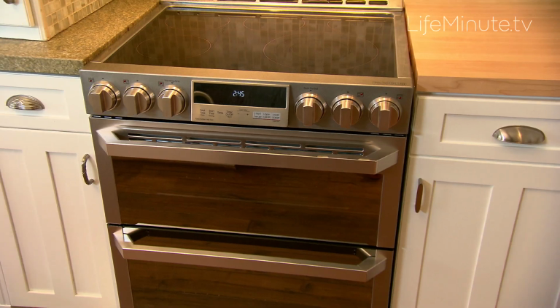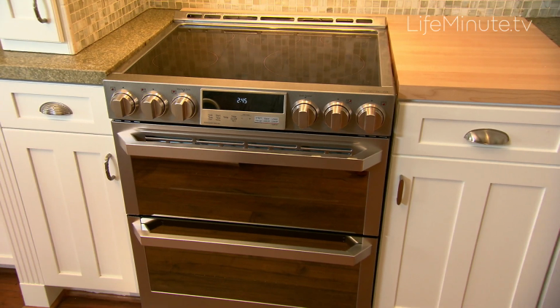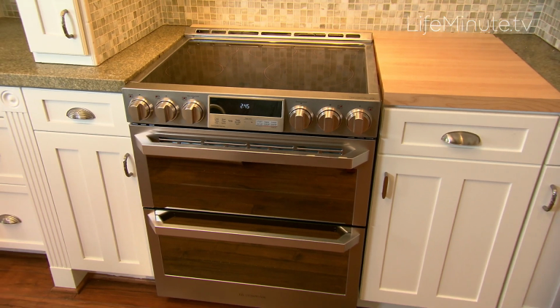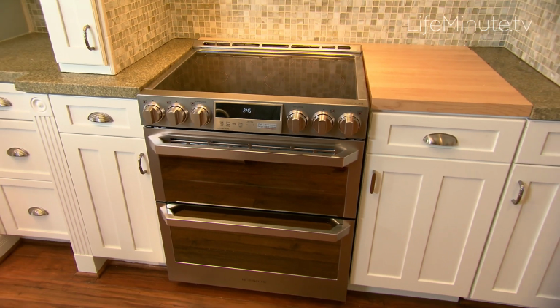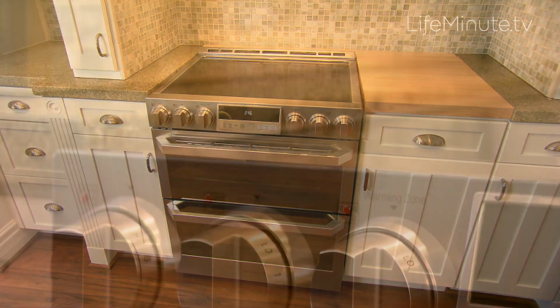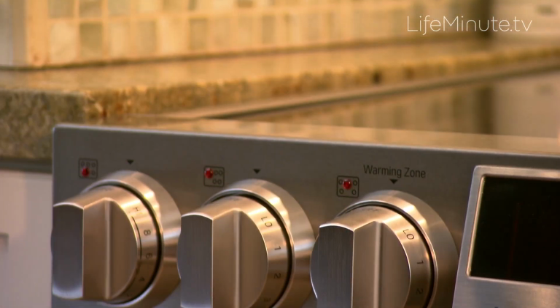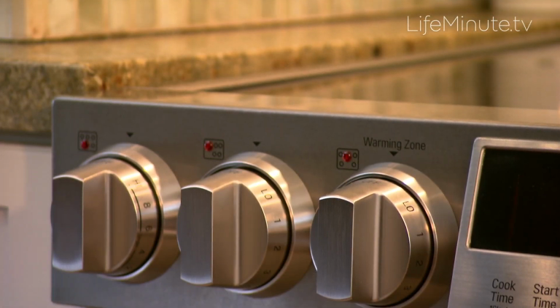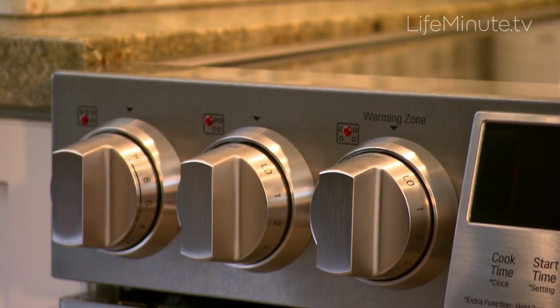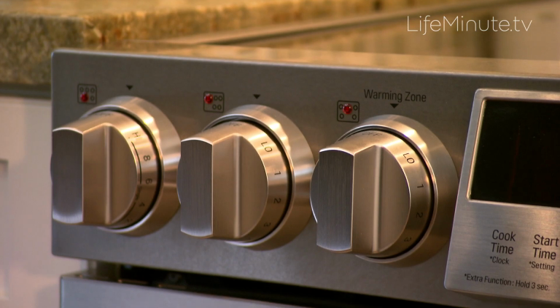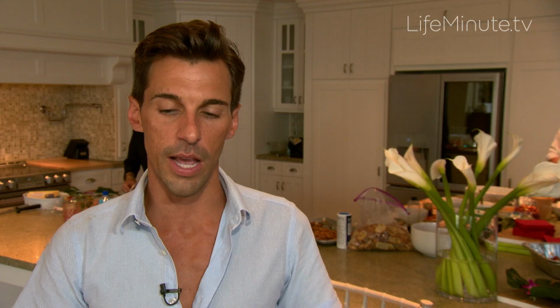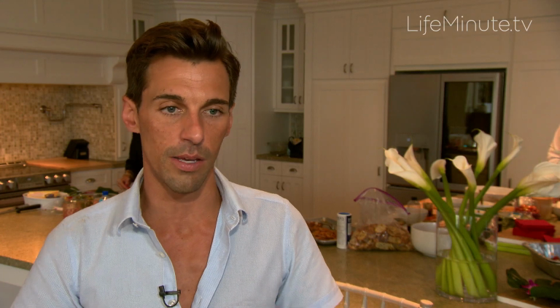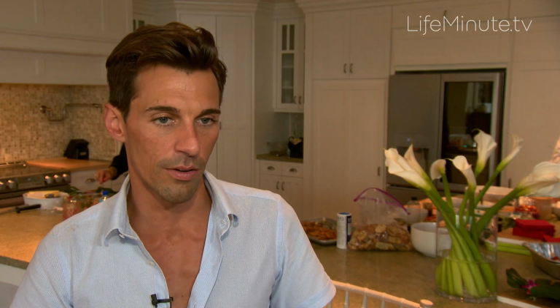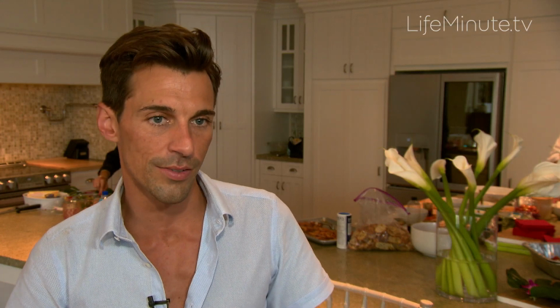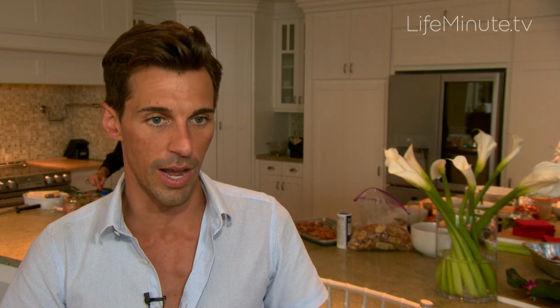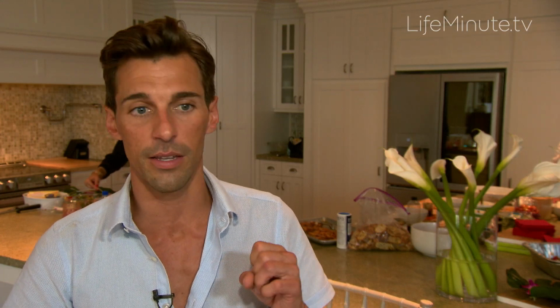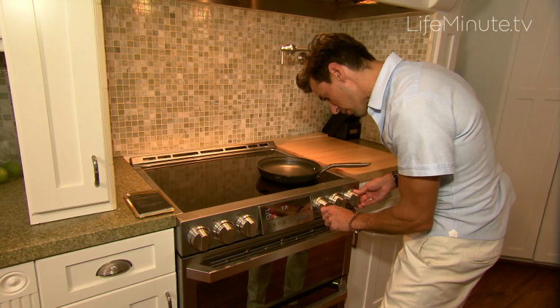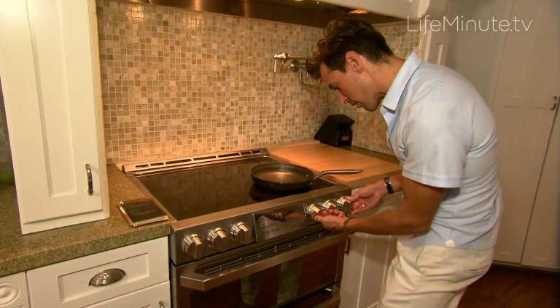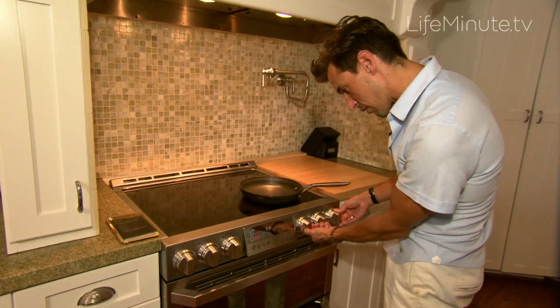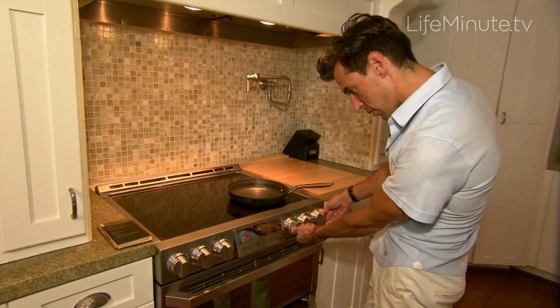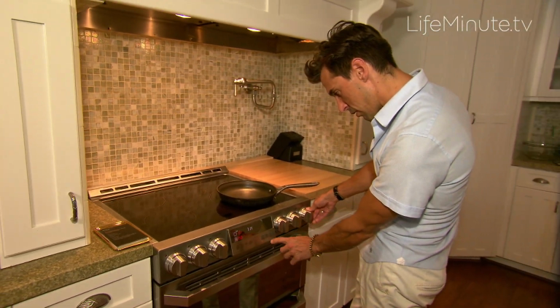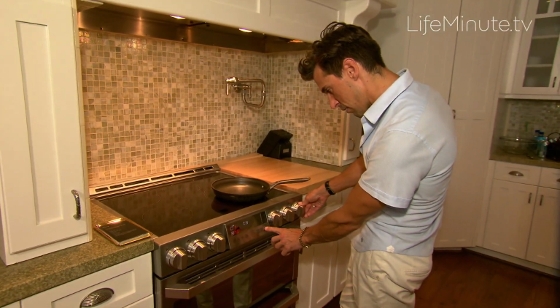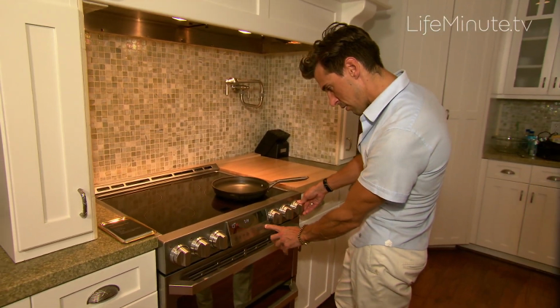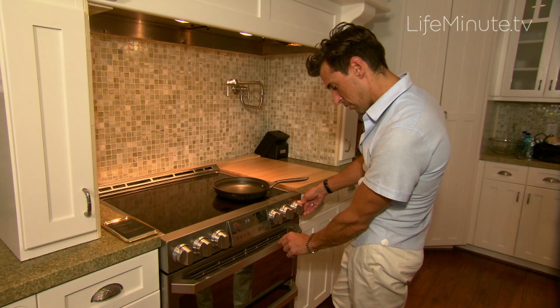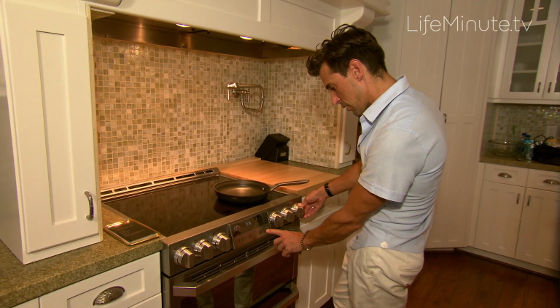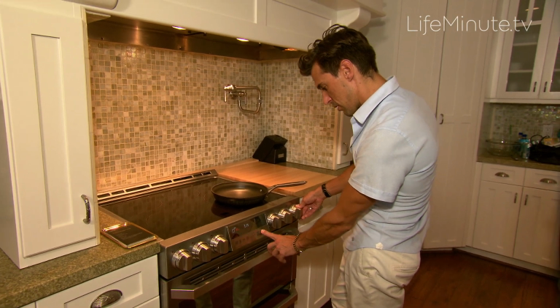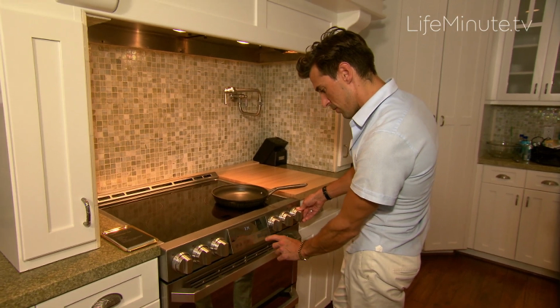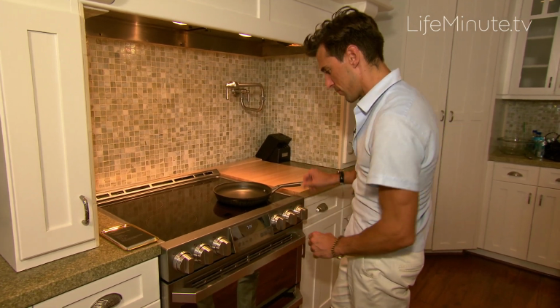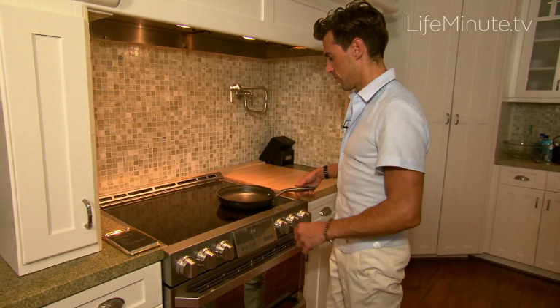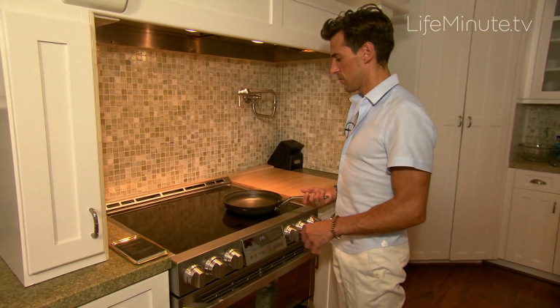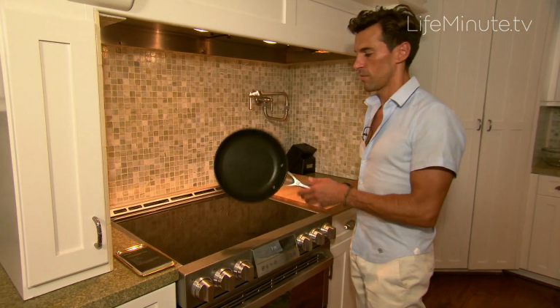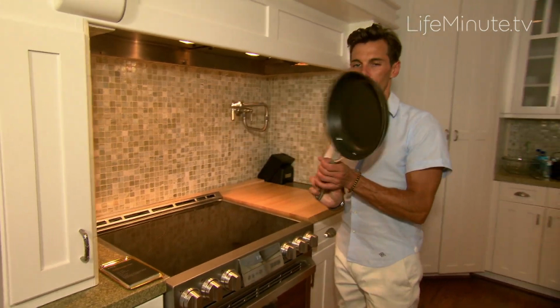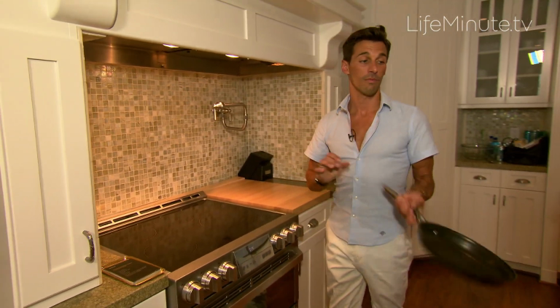No kitchen is complete without an oven, but this isn't just any oven. I can heat water faster, do convection cooking, and get that nice brown crisp on my mom's cookie recipe.